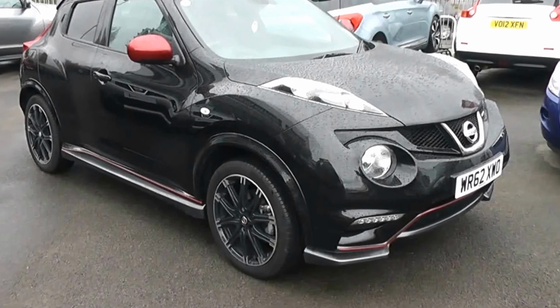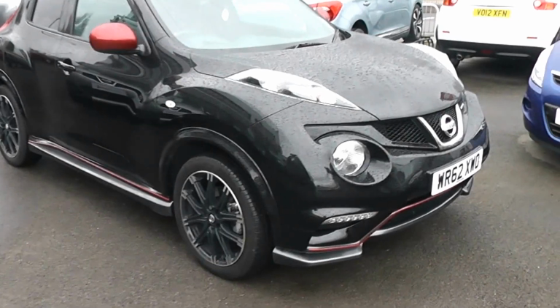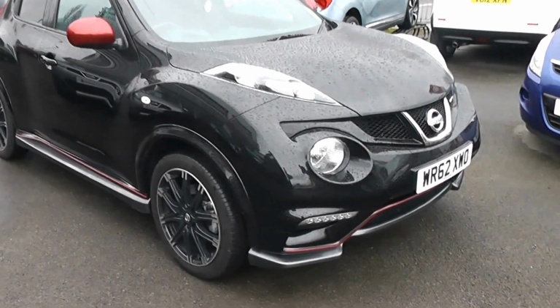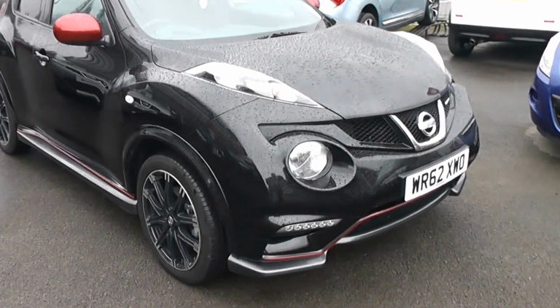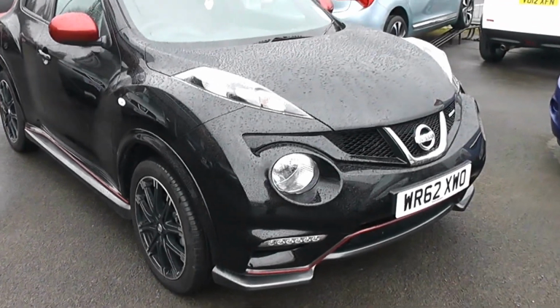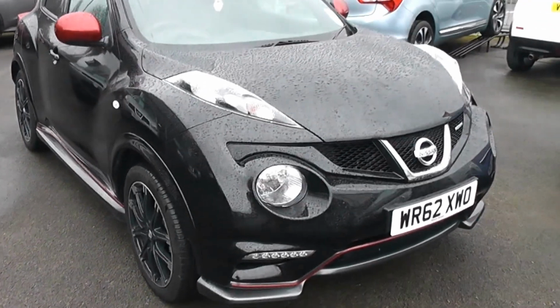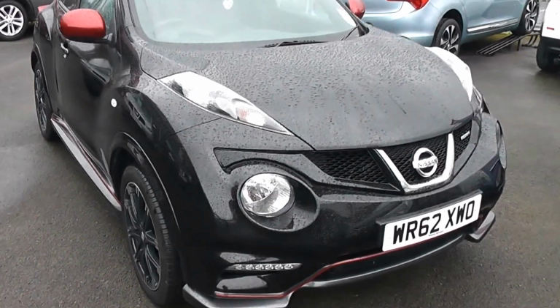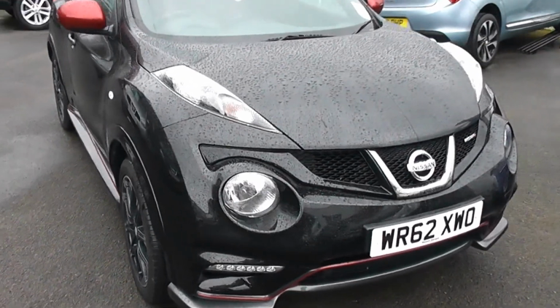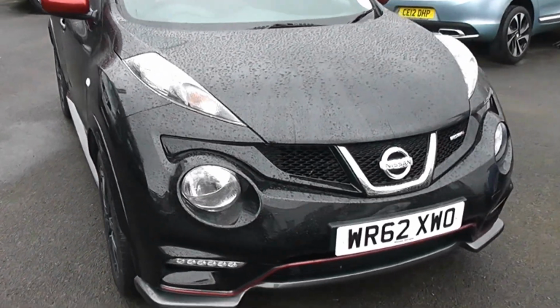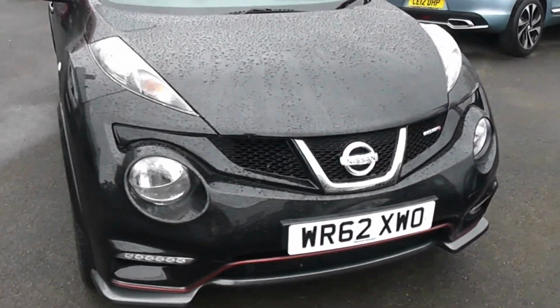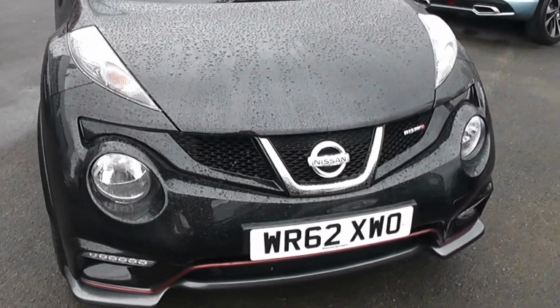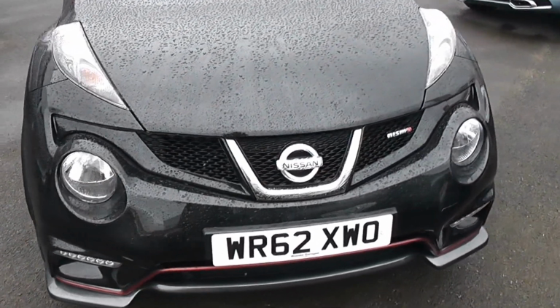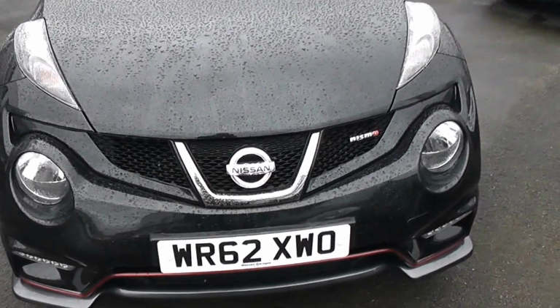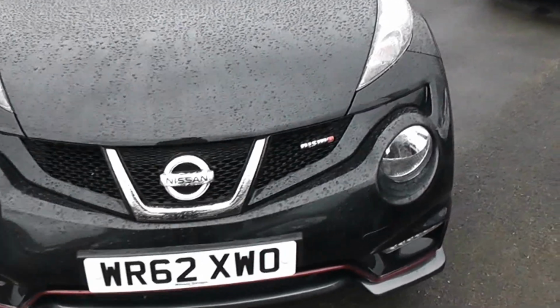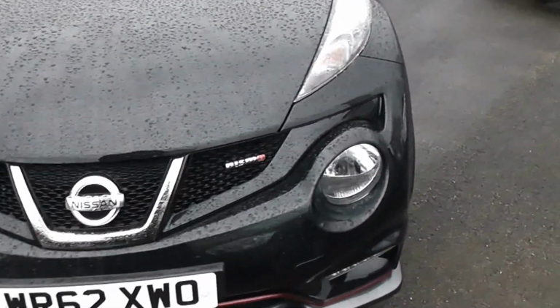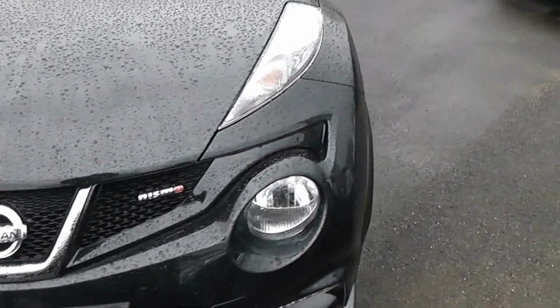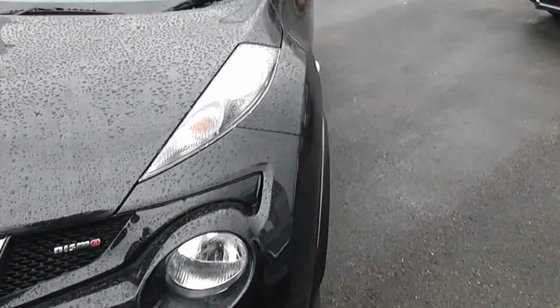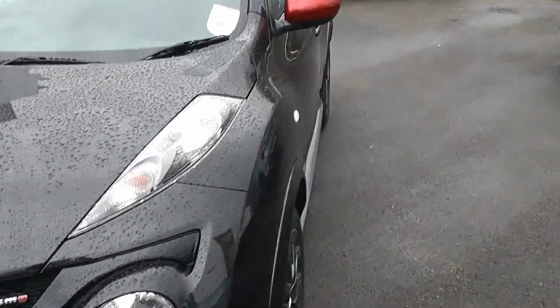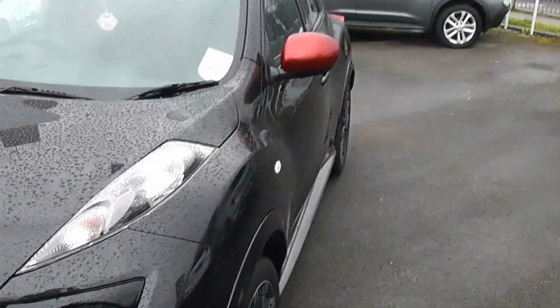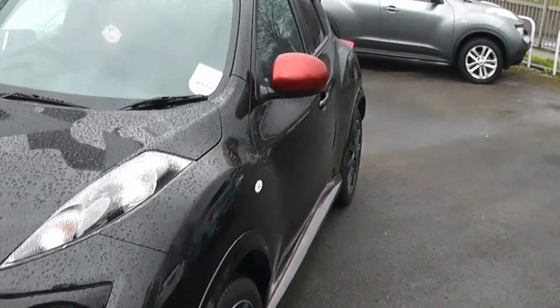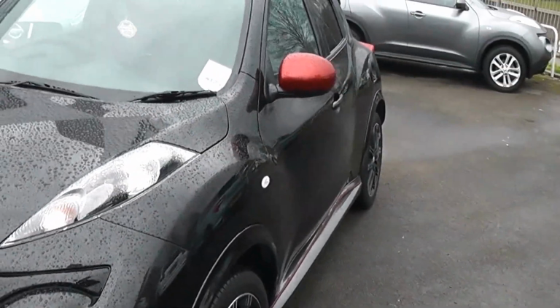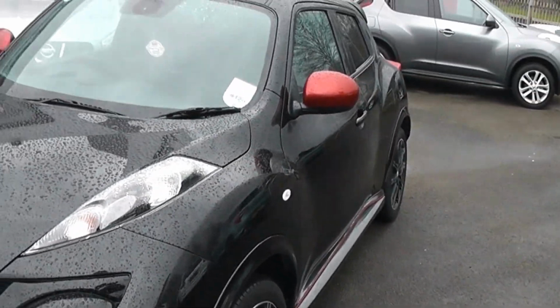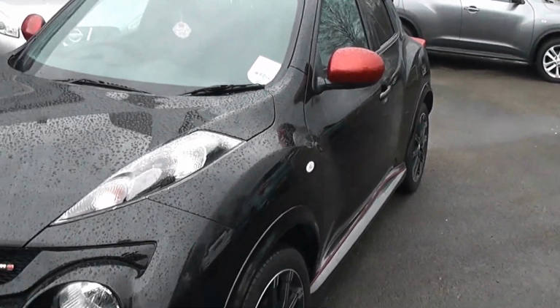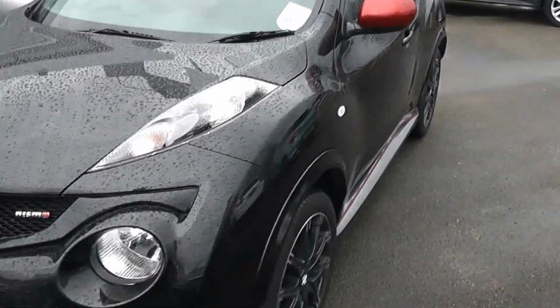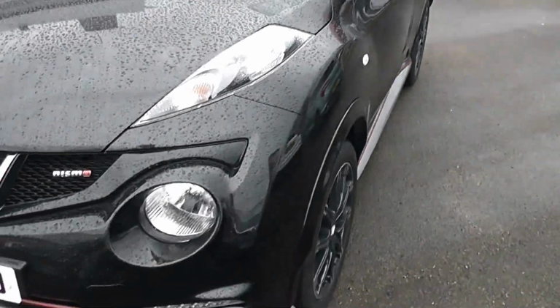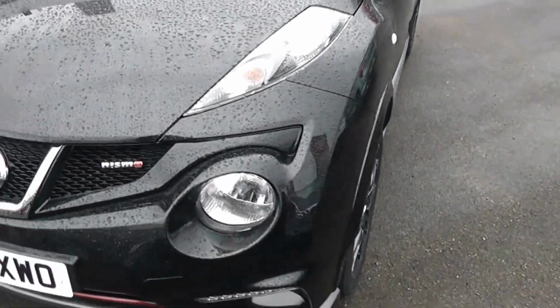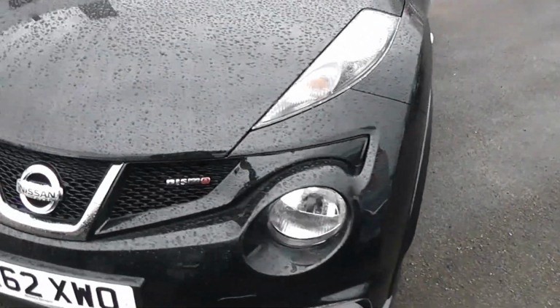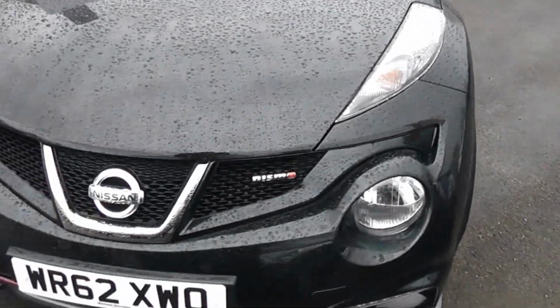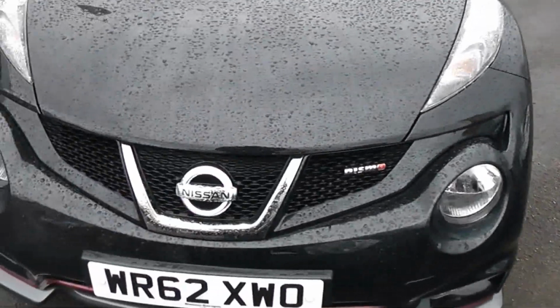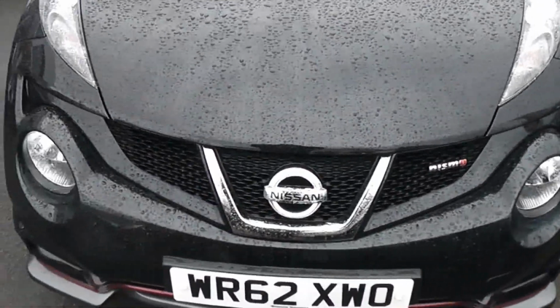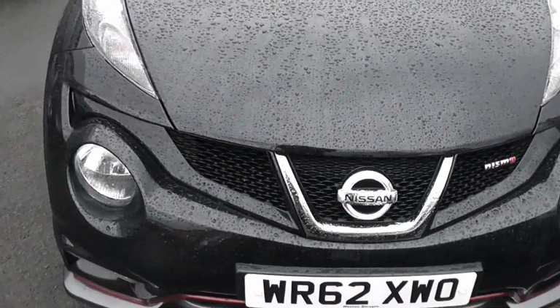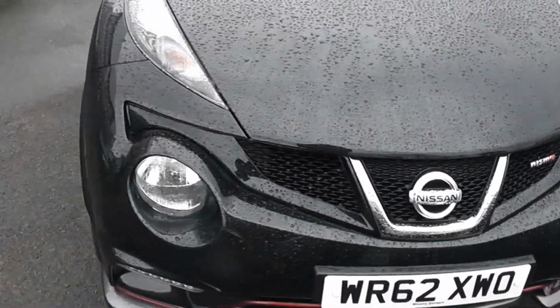Welcome to Wessex Garage Gloucester, here today with a Nissan Juke Nismo. This car was first registered in 2013 and is fitted with a 1.6 turbo petrol engine with an automatic 7-speed gearbox.